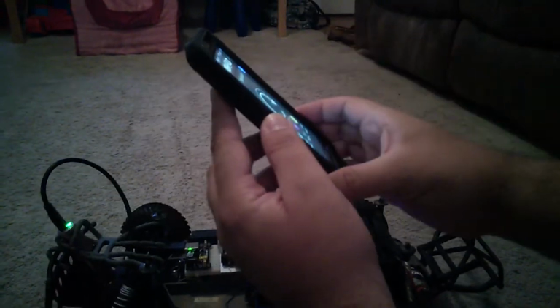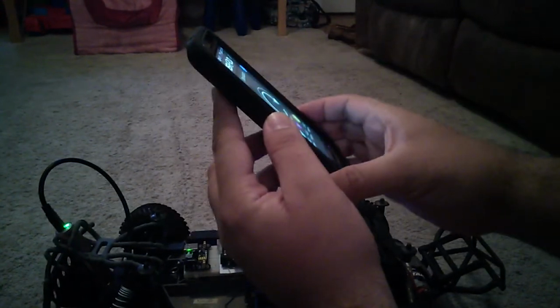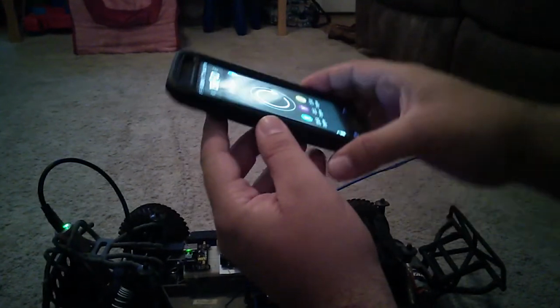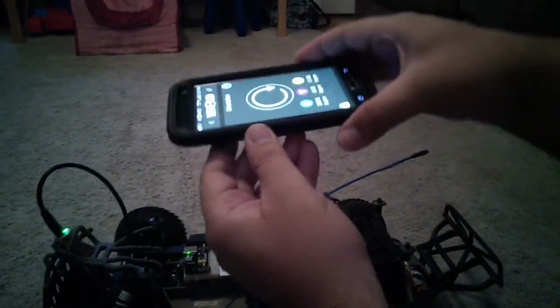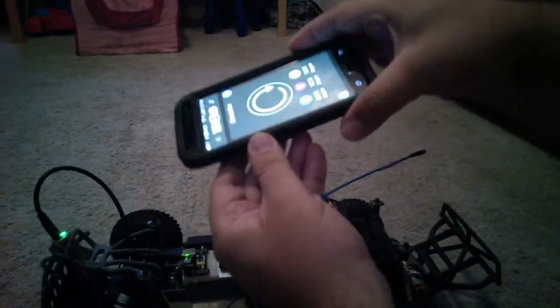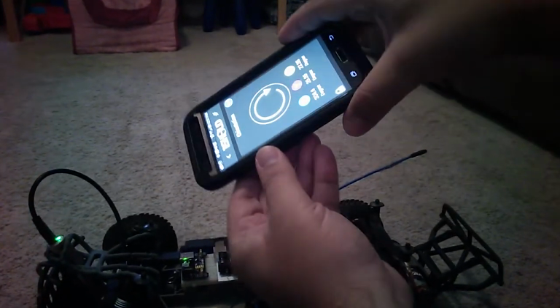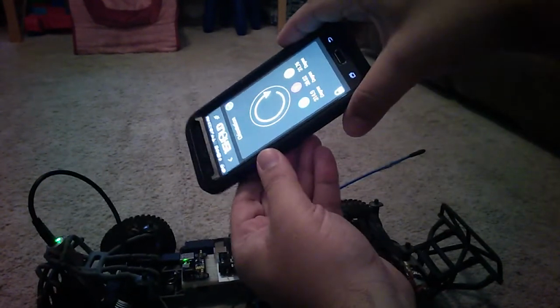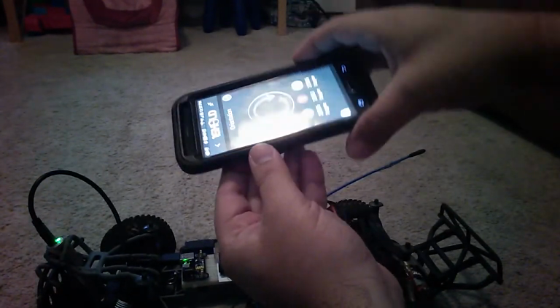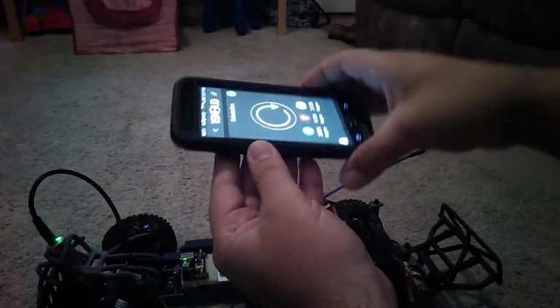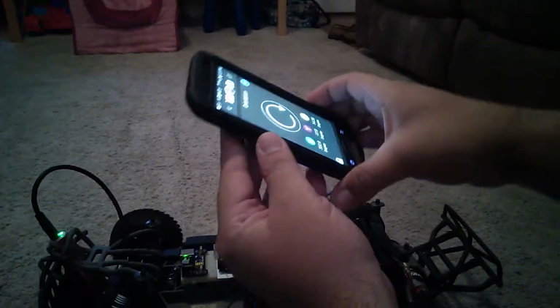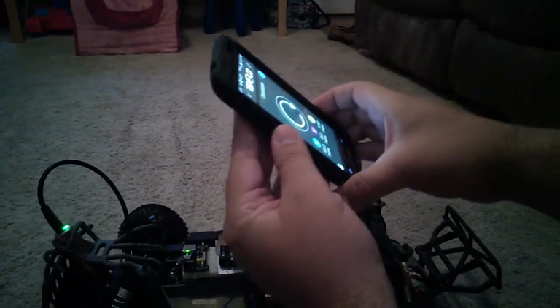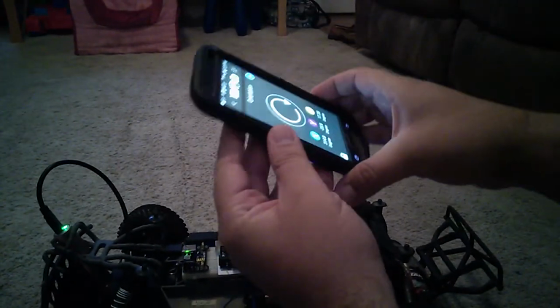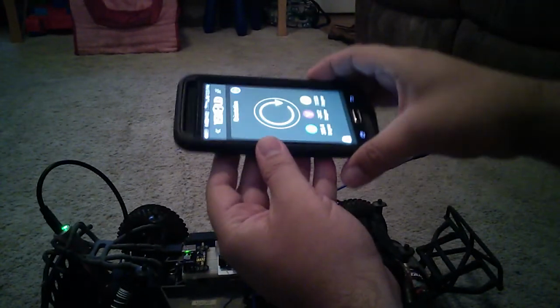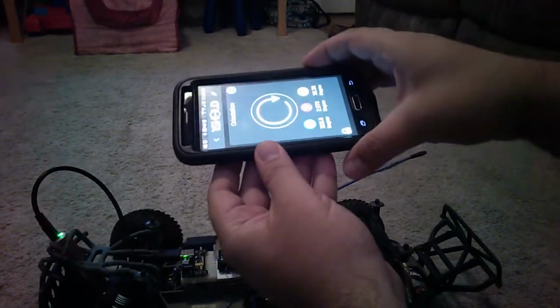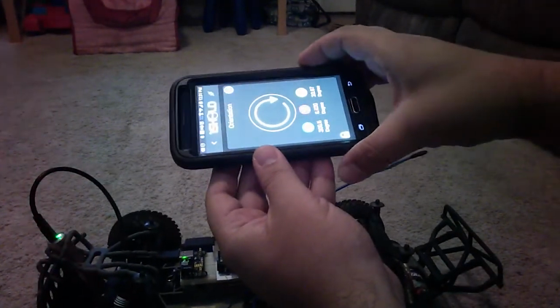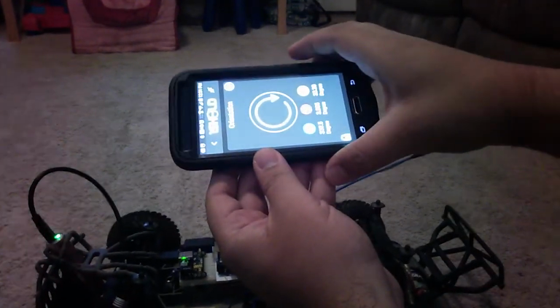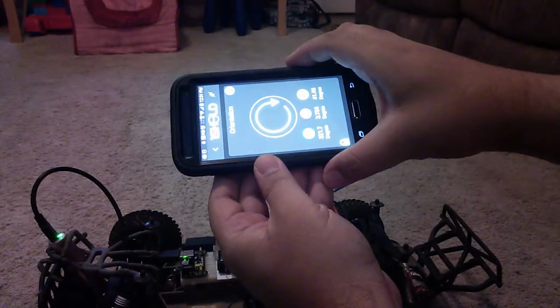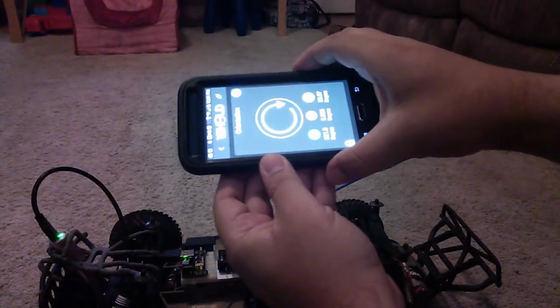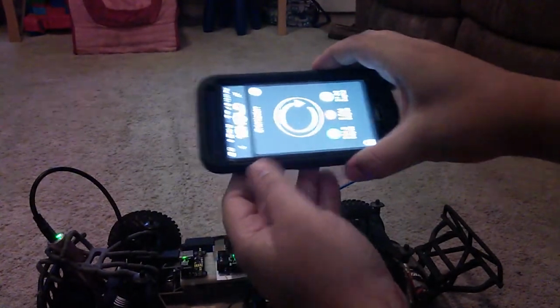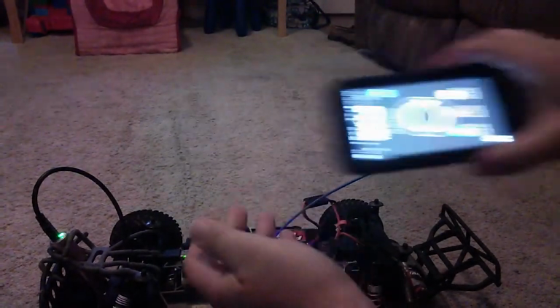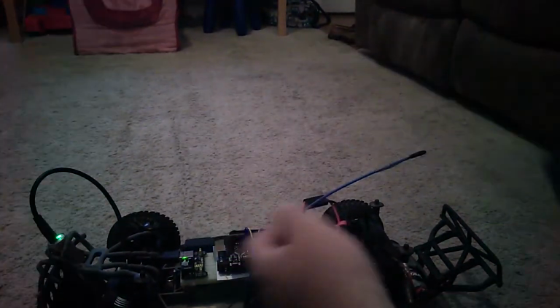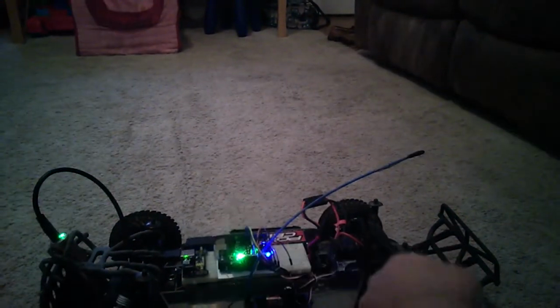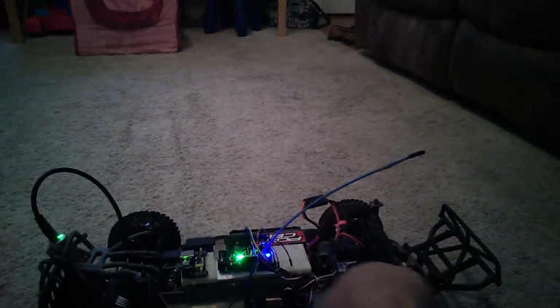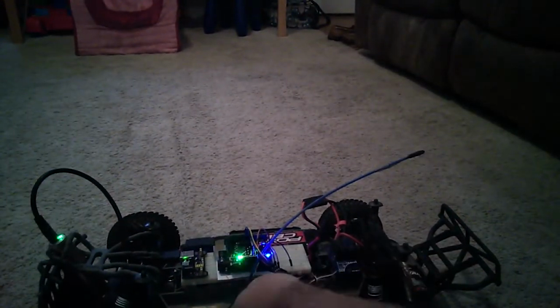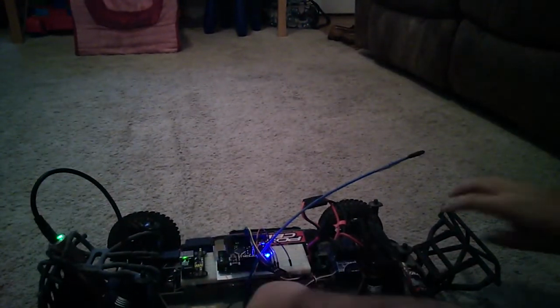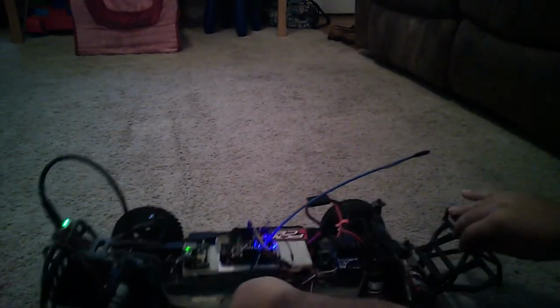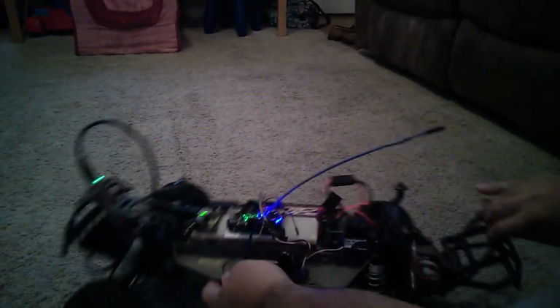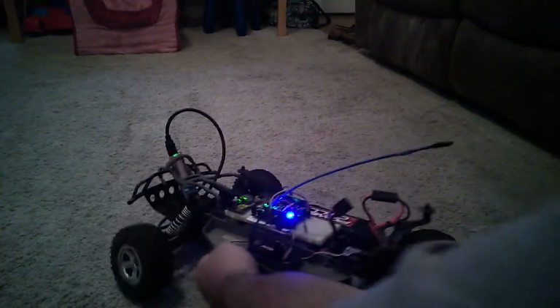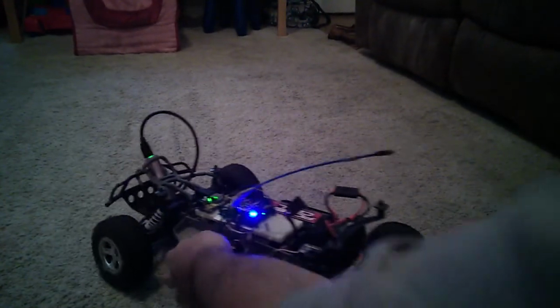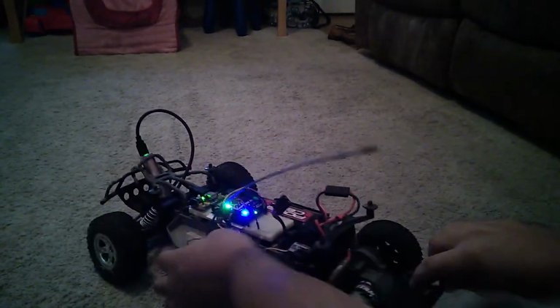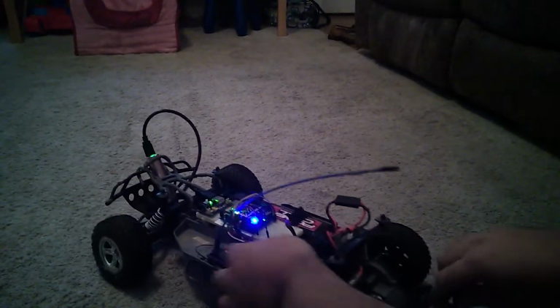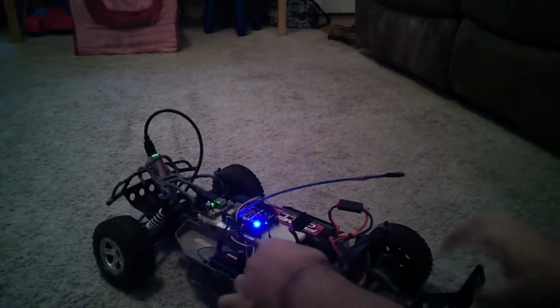The steering is already controlled by tilting the phone around. Now cutting the speed control on.